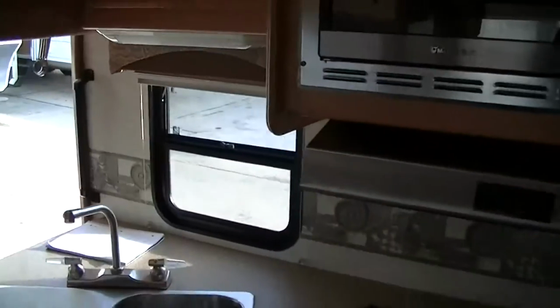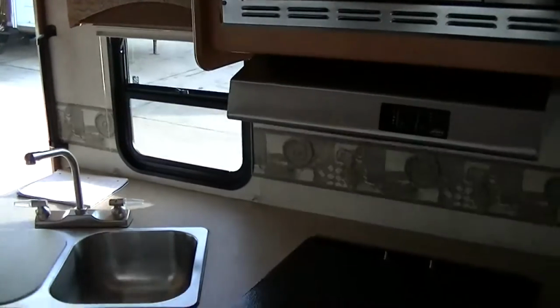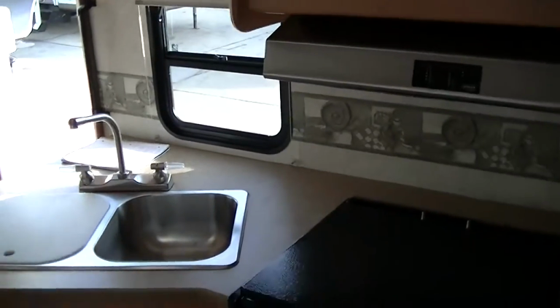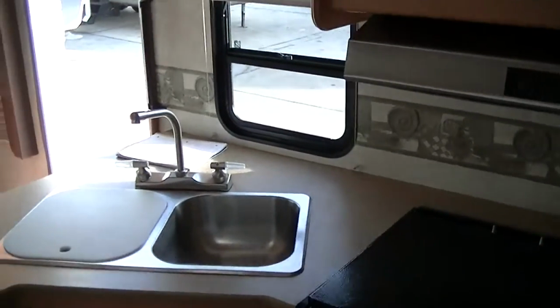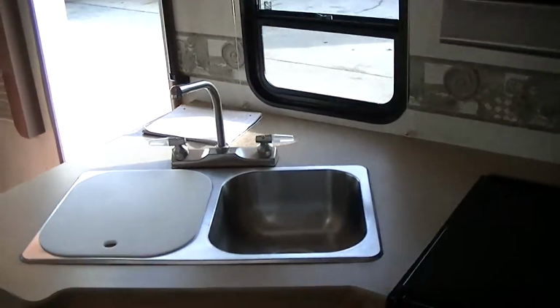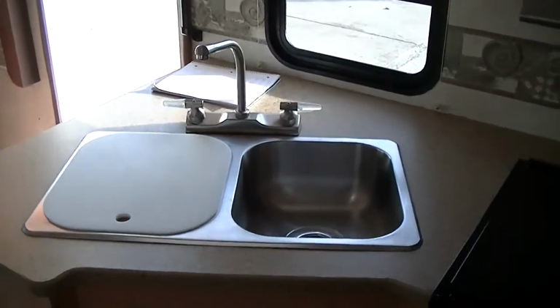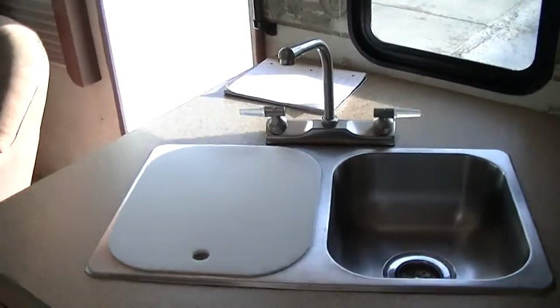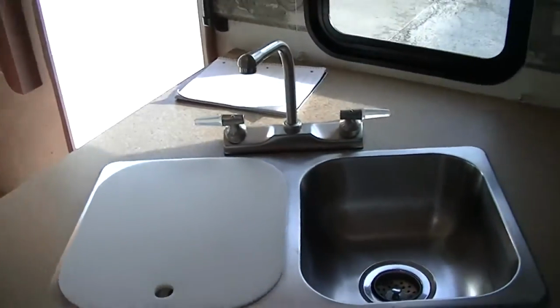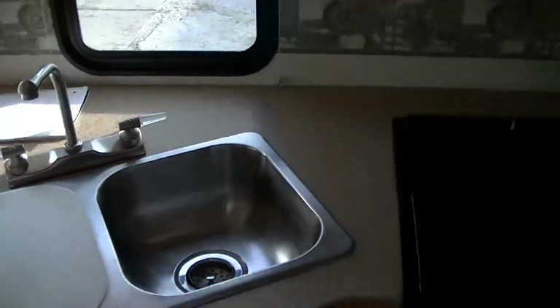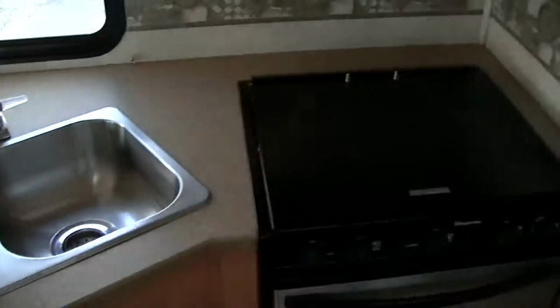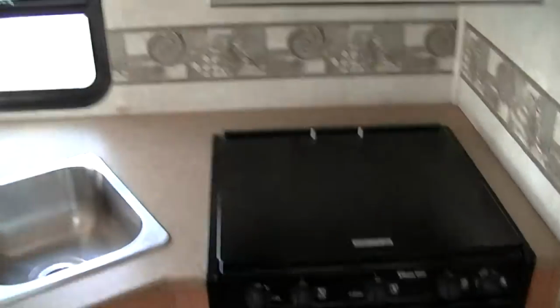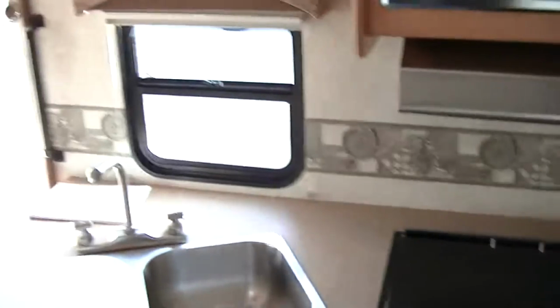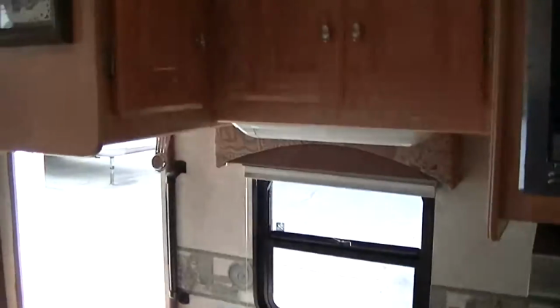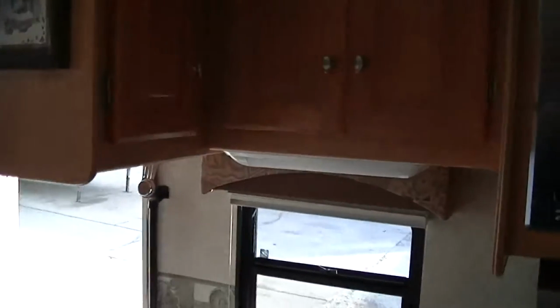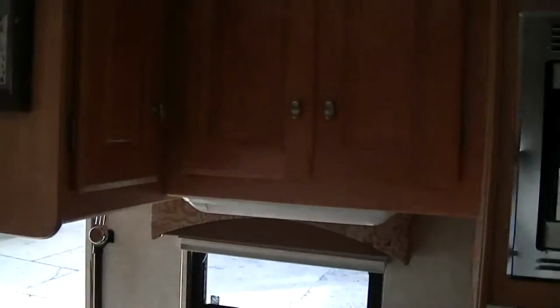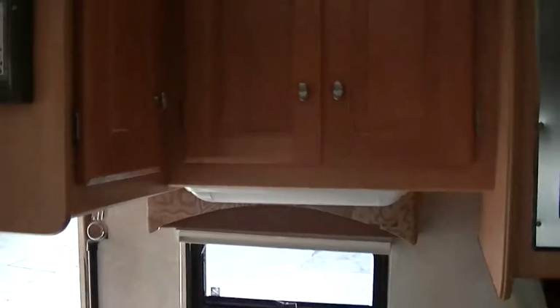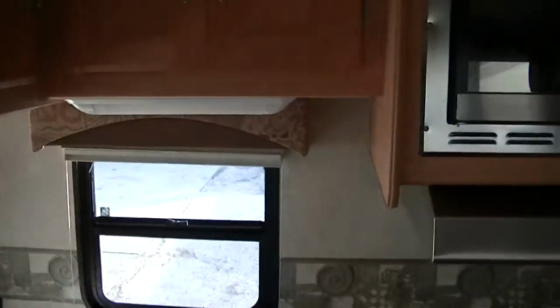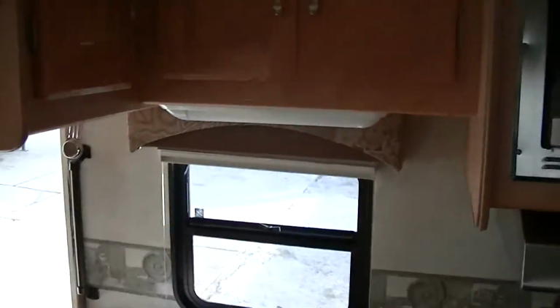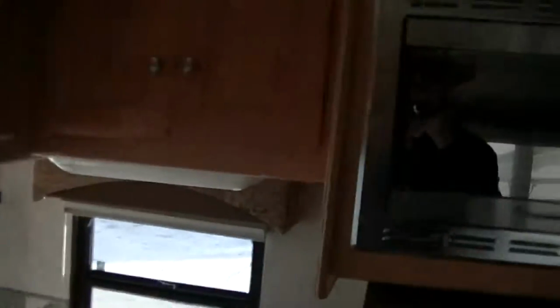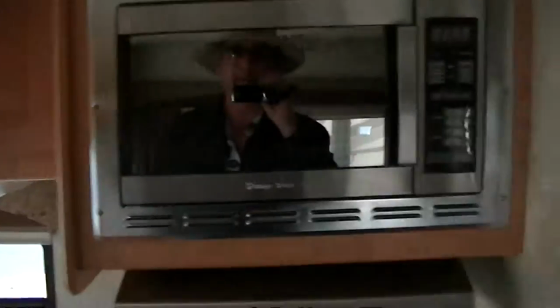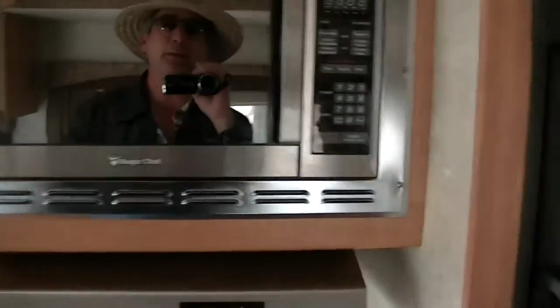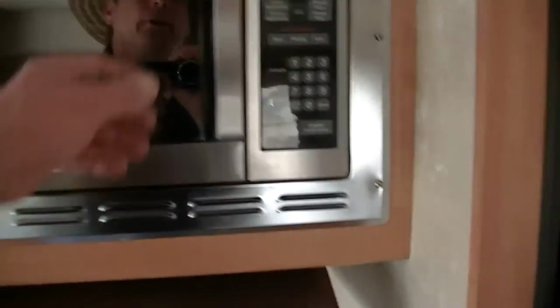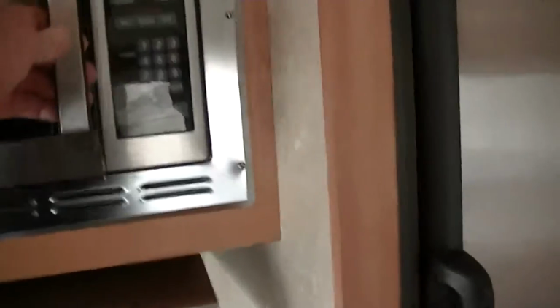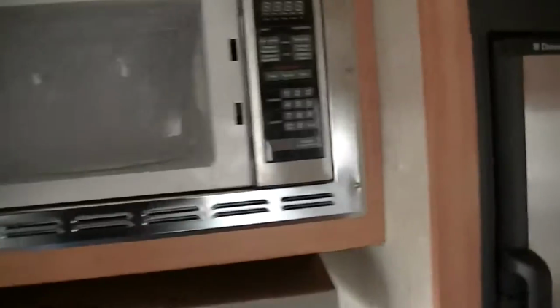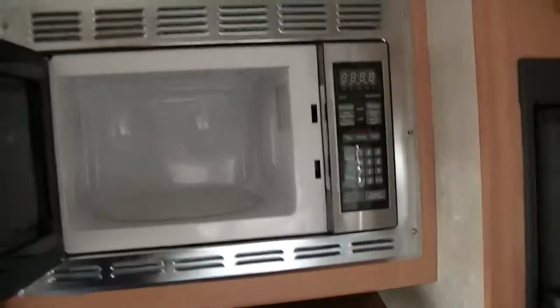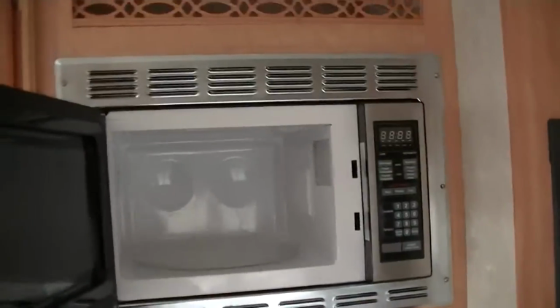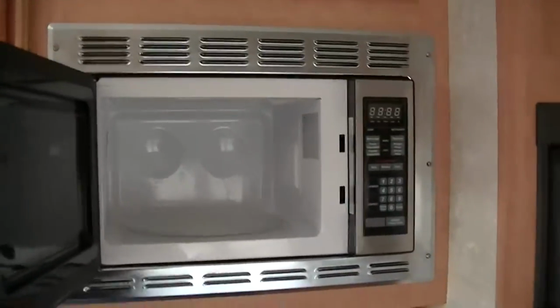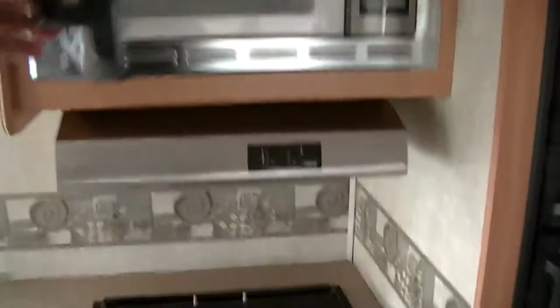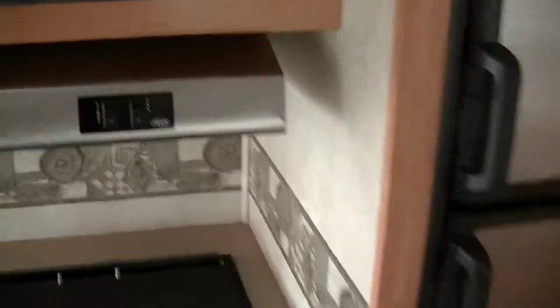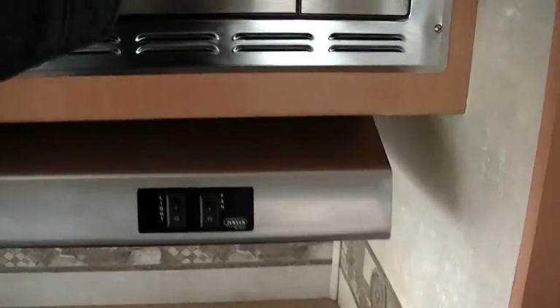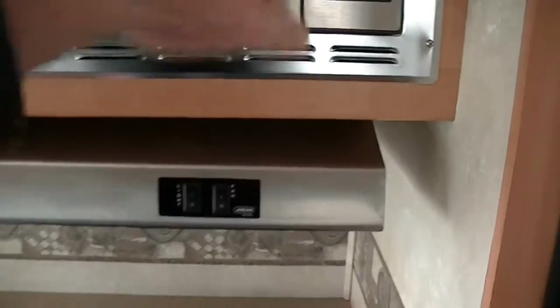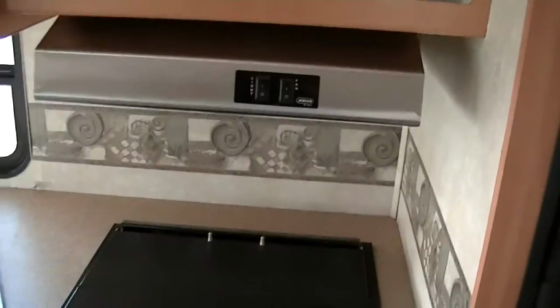Here in your full-size kitchen, you've got plenty of counter space for meal prep, plenty of cabinets for hiding your stuff out of the way, and a Magic Chef microwave for fast meal prep. Pop some popcorn and watch a movie!